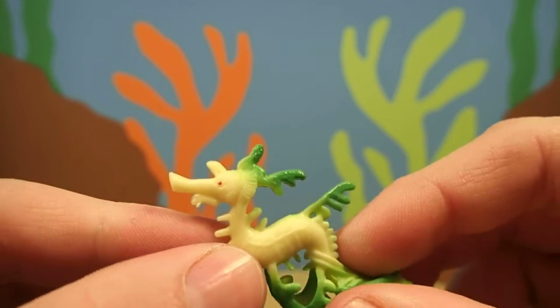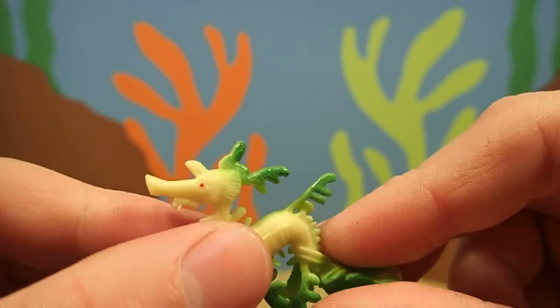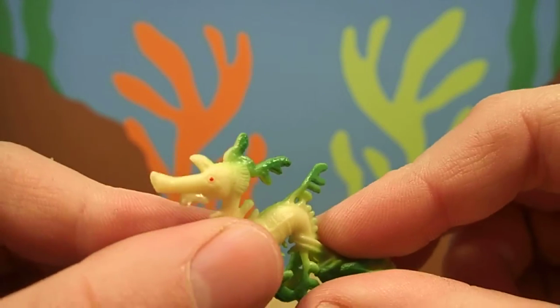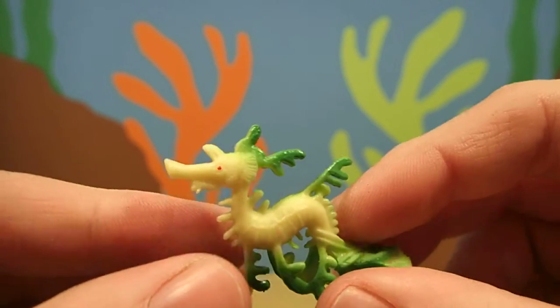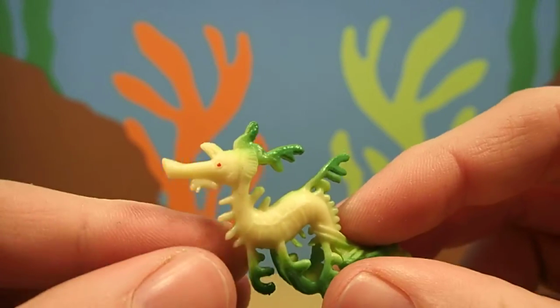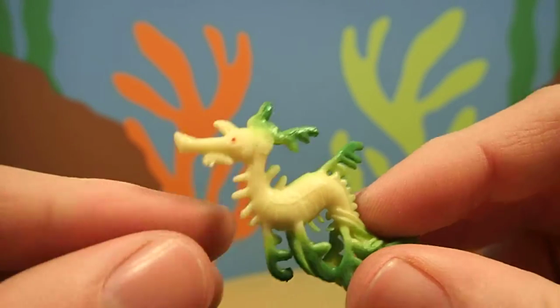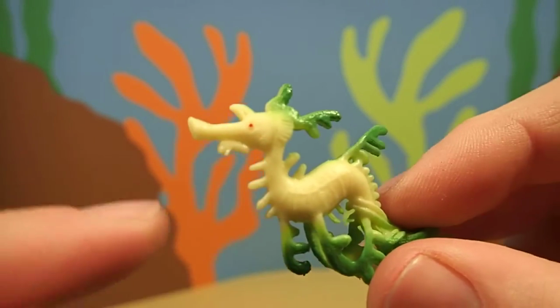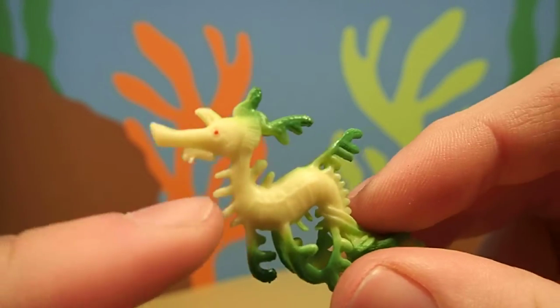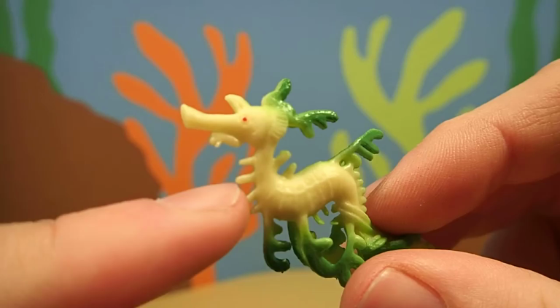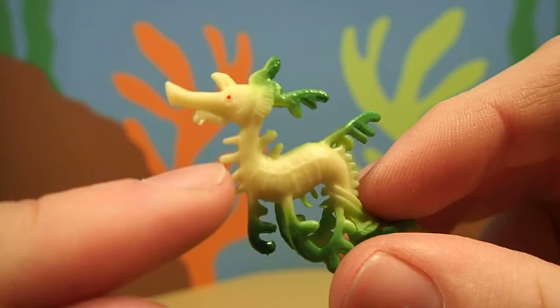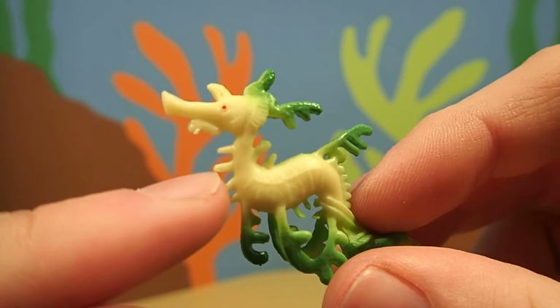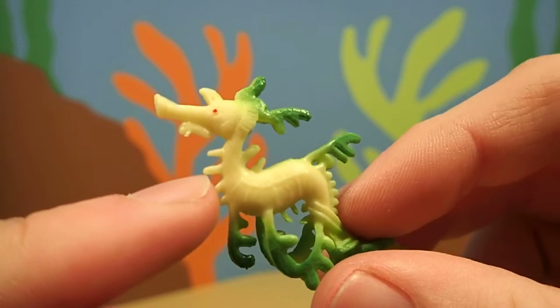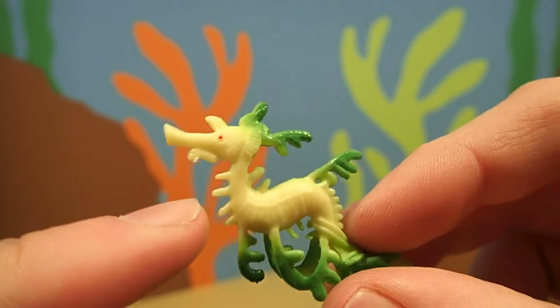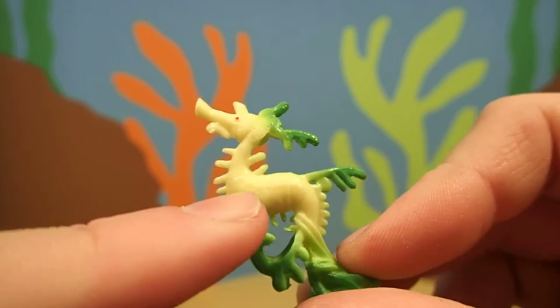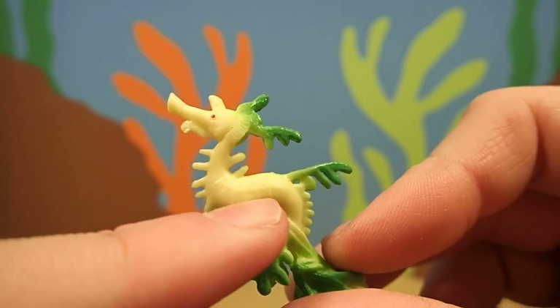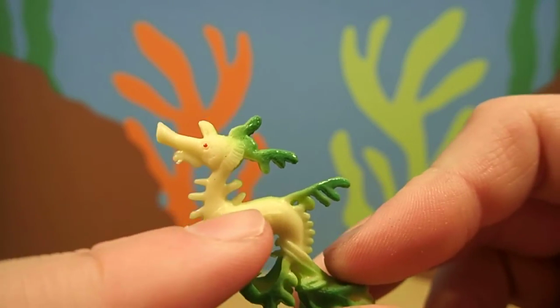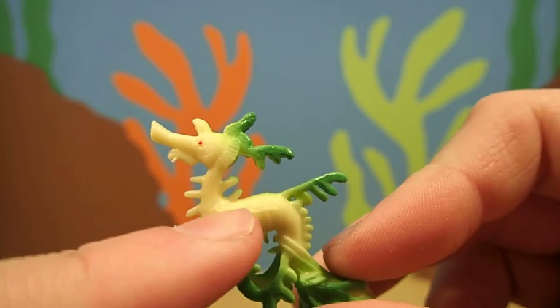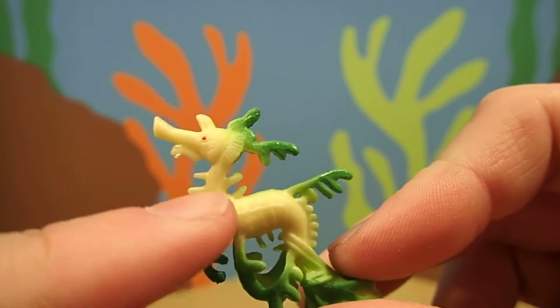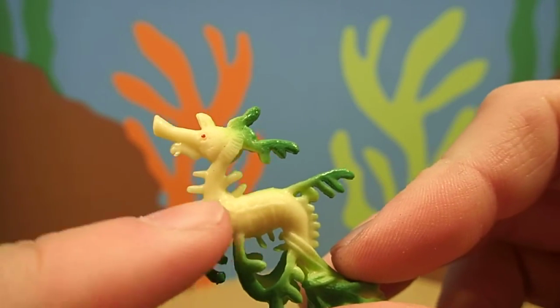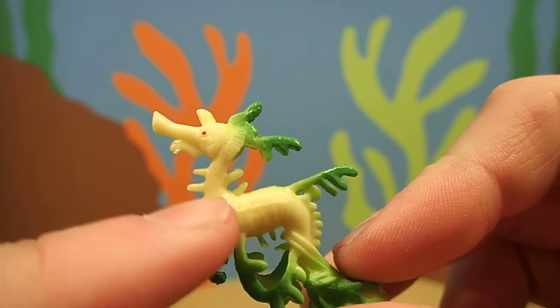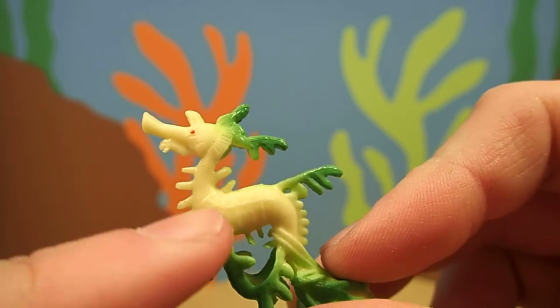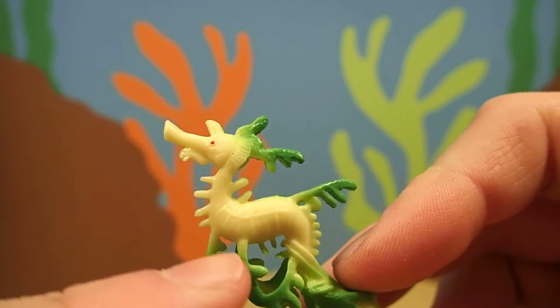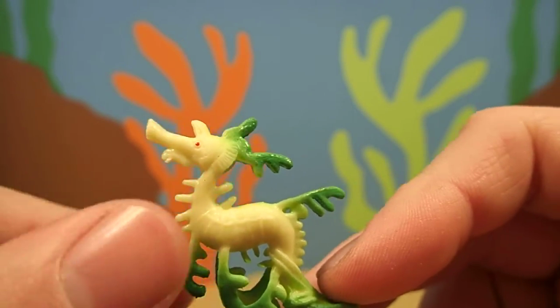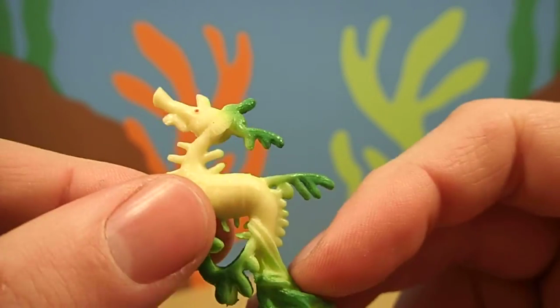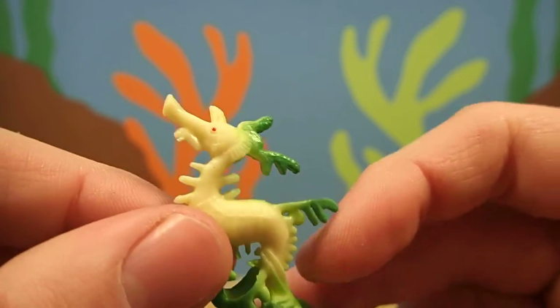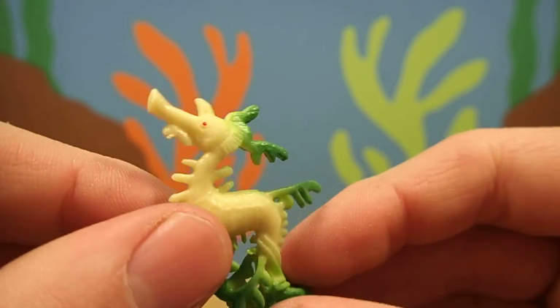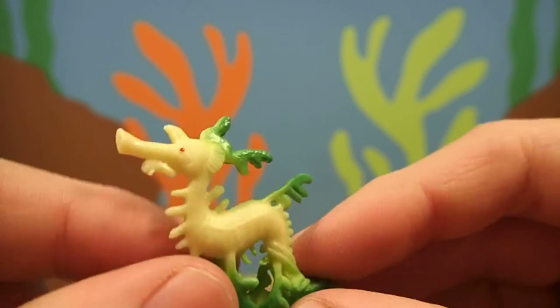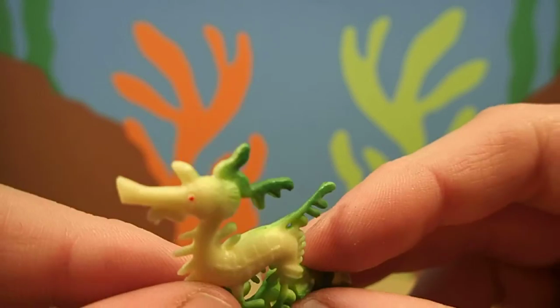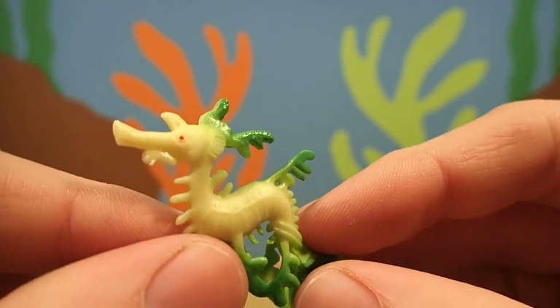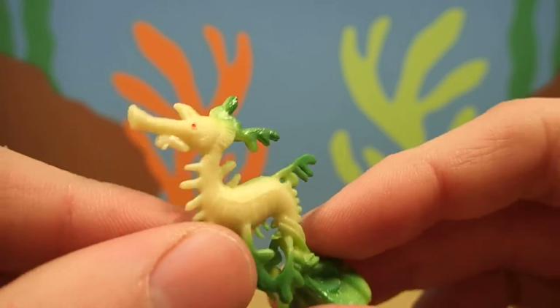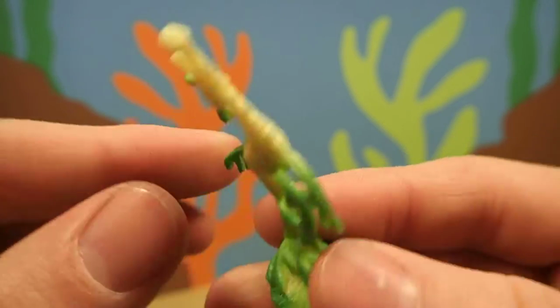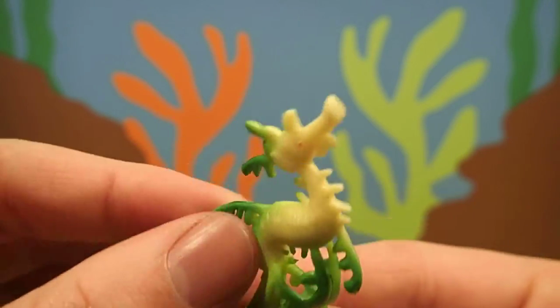And just like a seahorse, the boy sea dragon gives birth to the babies instead of the girl.